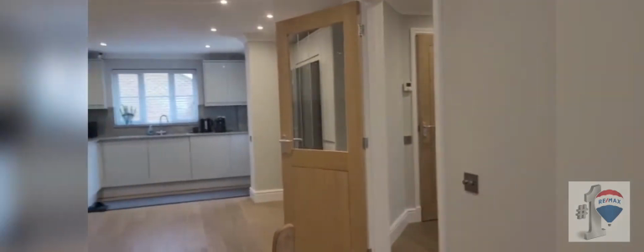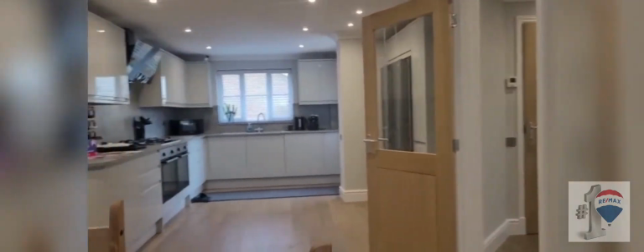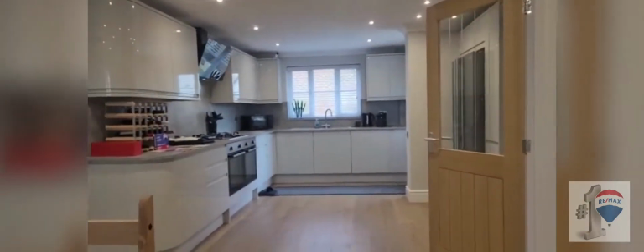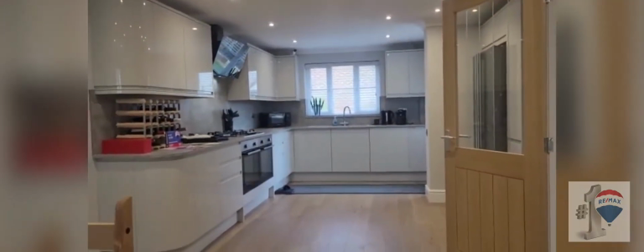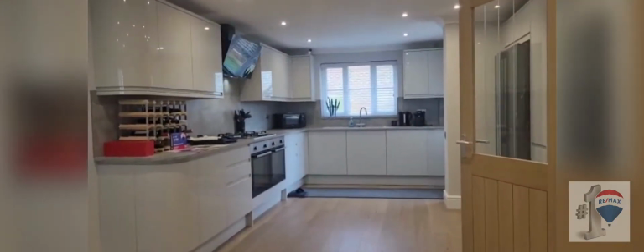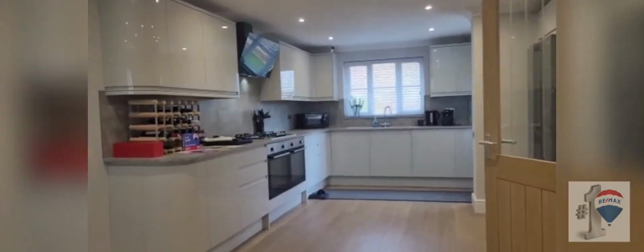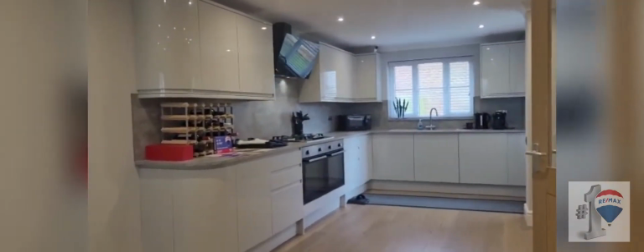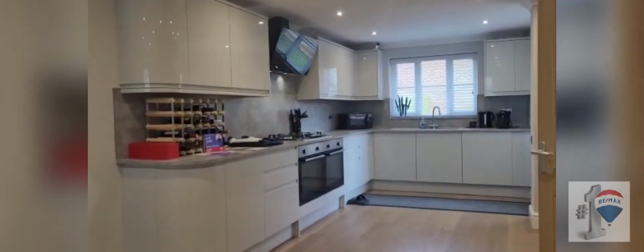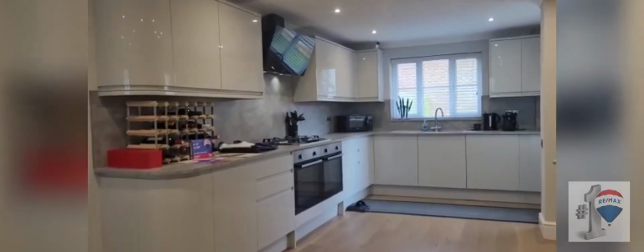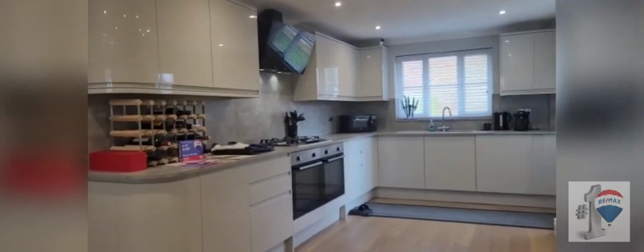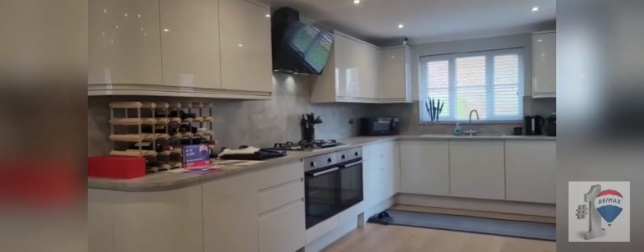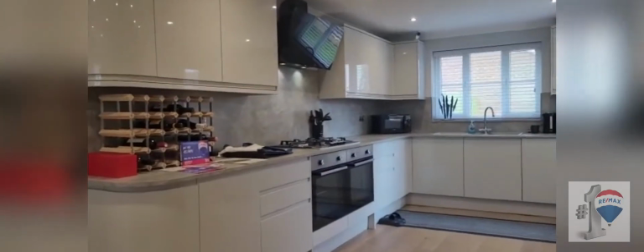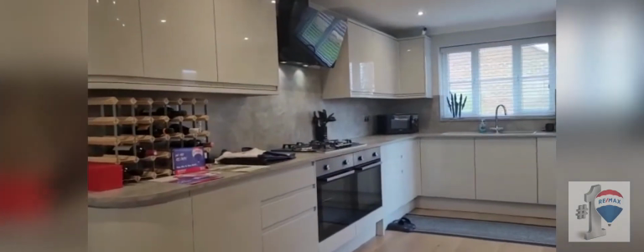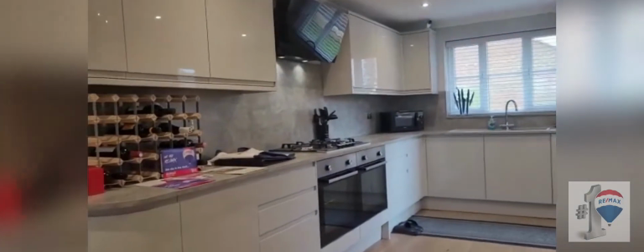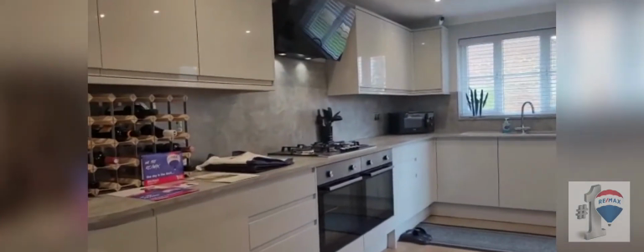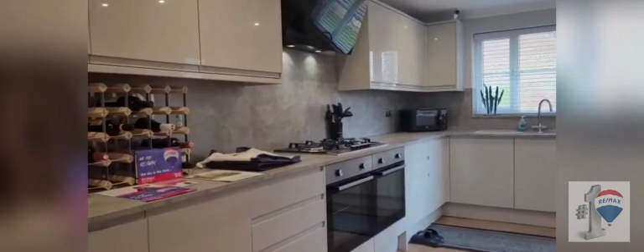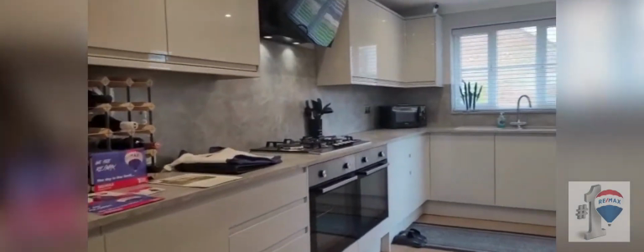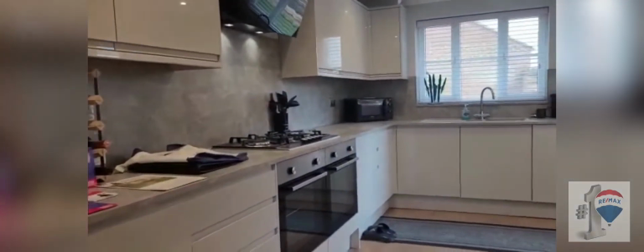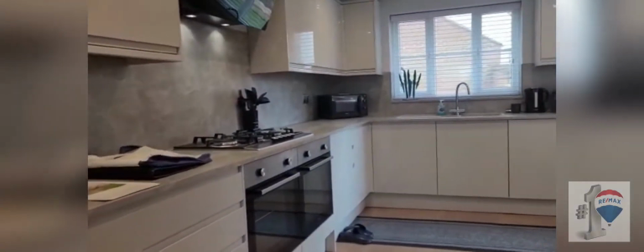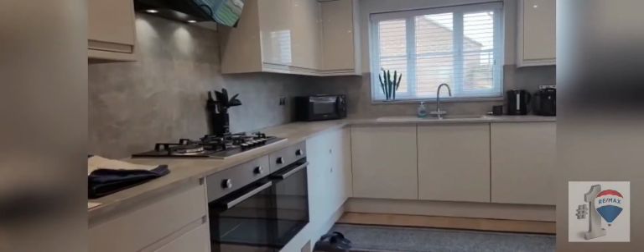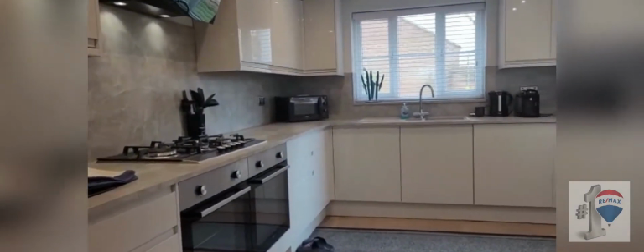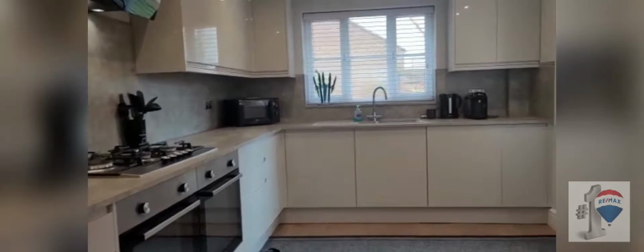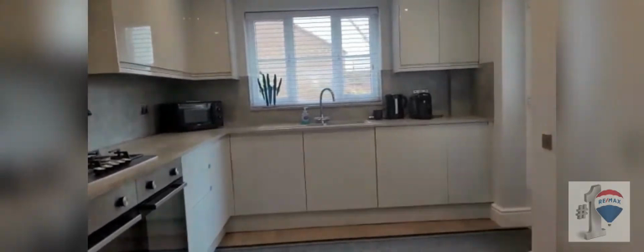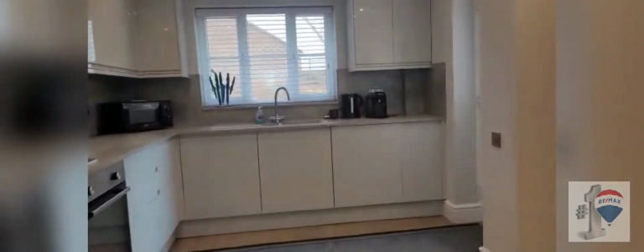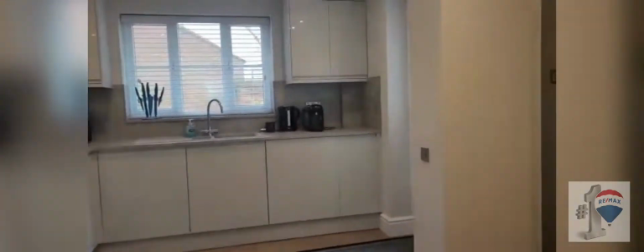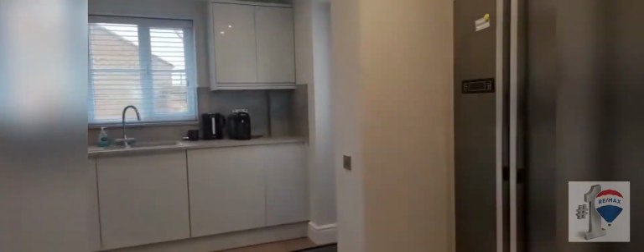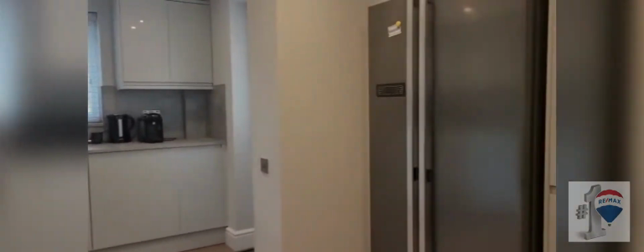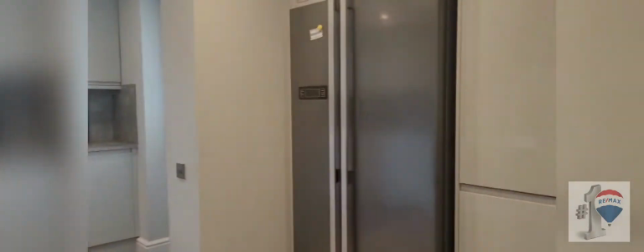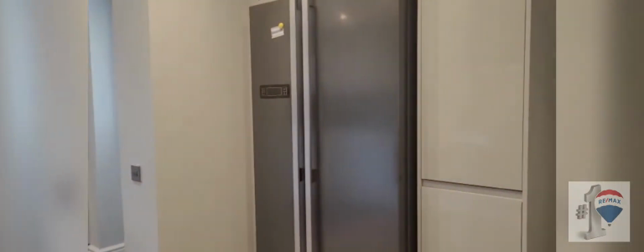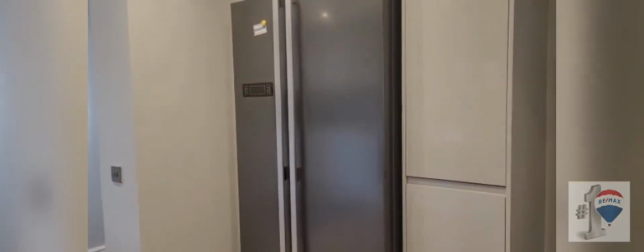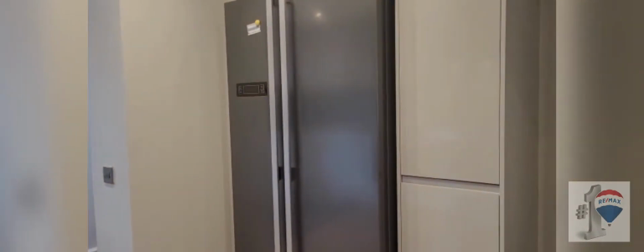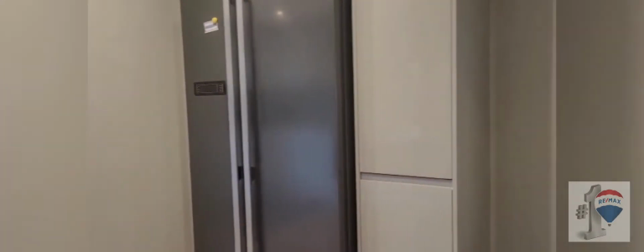Great size kitchen area — double oven, touchscreen extractor, five burner hob, there's an integrated dishwasher and washing machine, and space for a lovely American size fridge freezer.